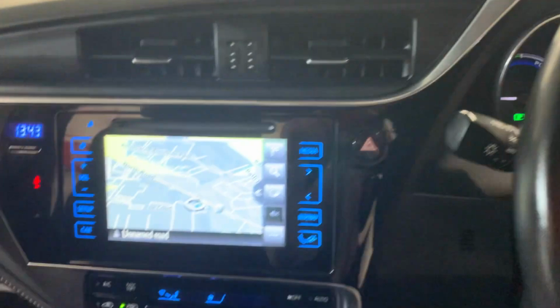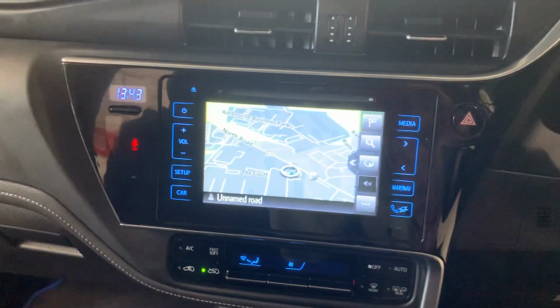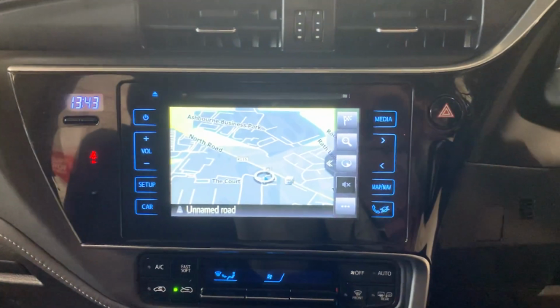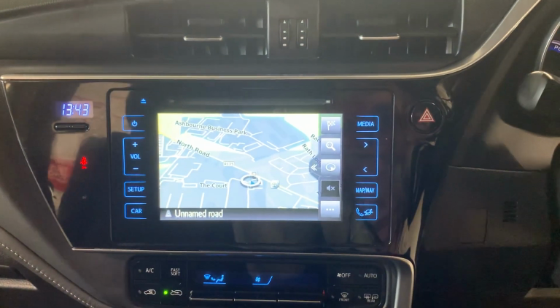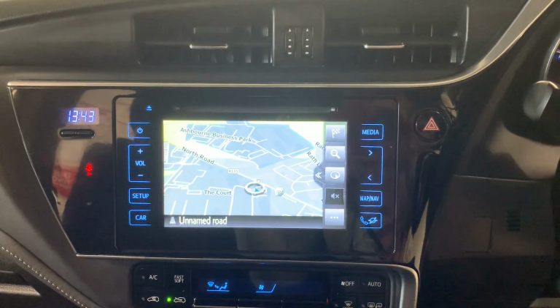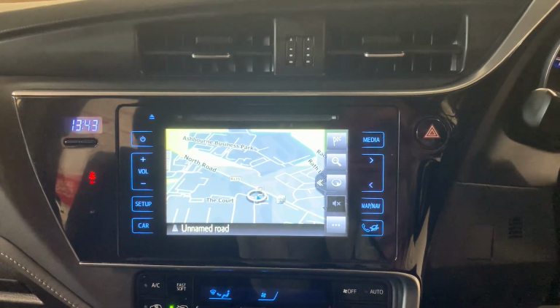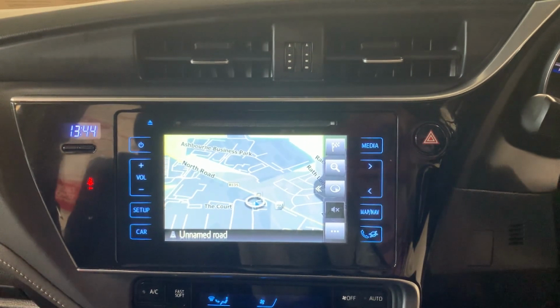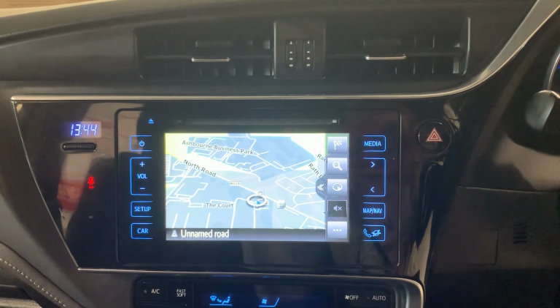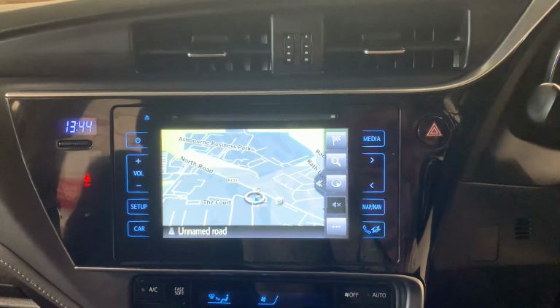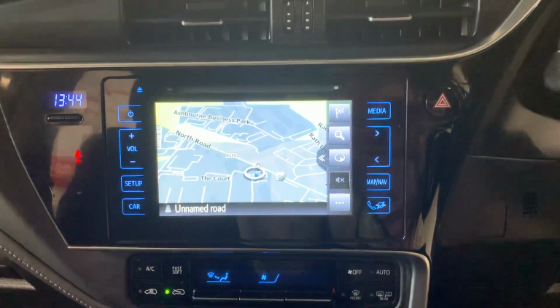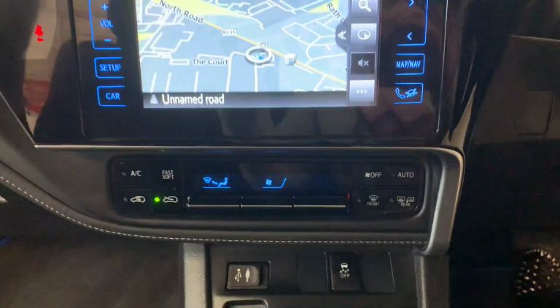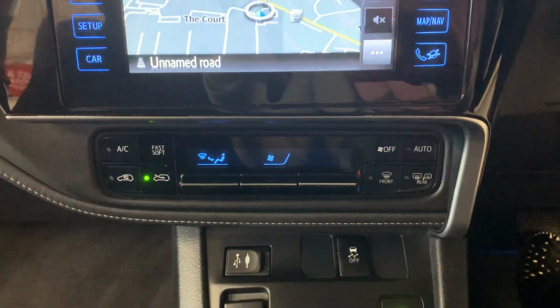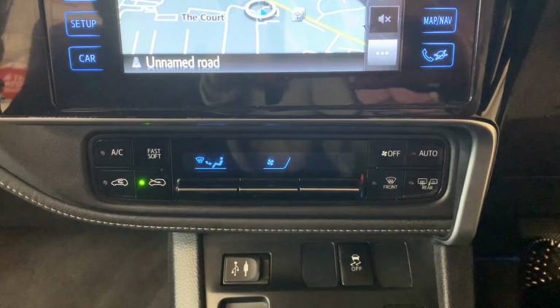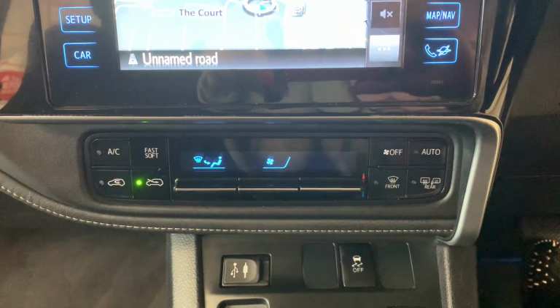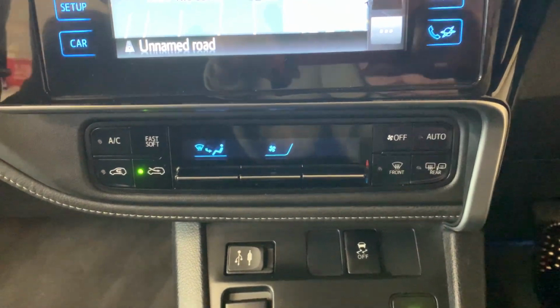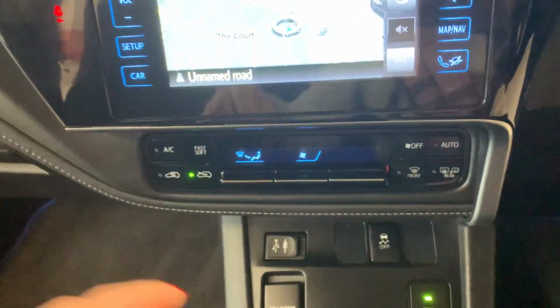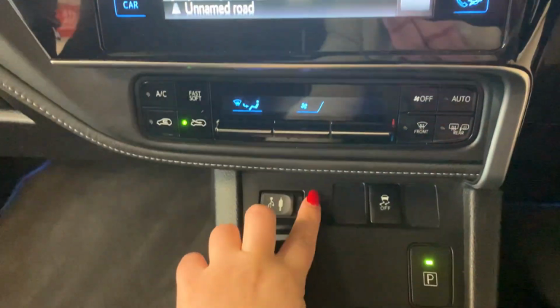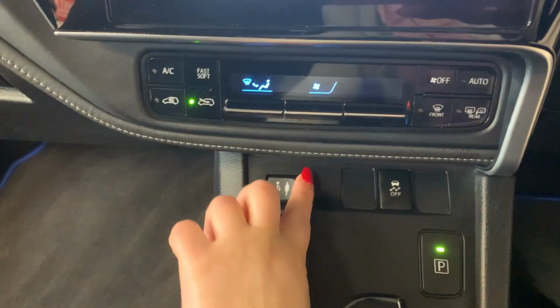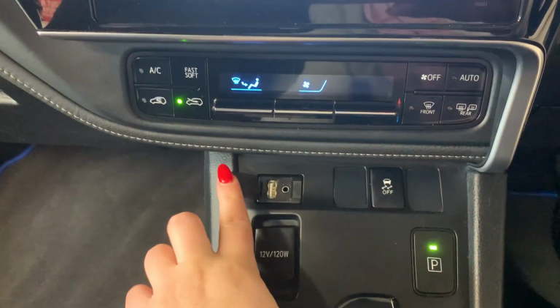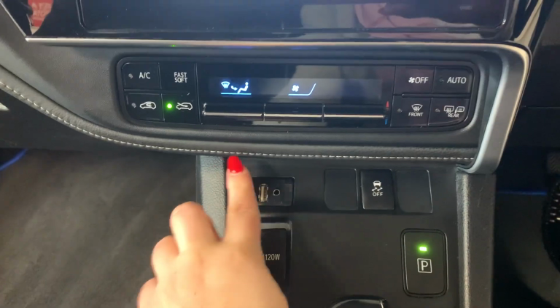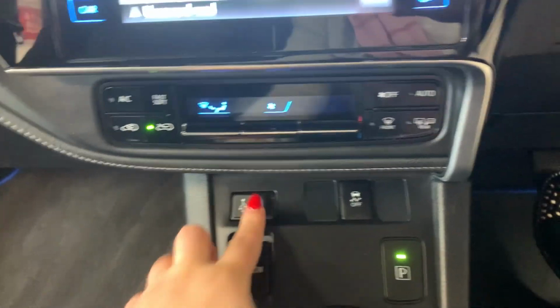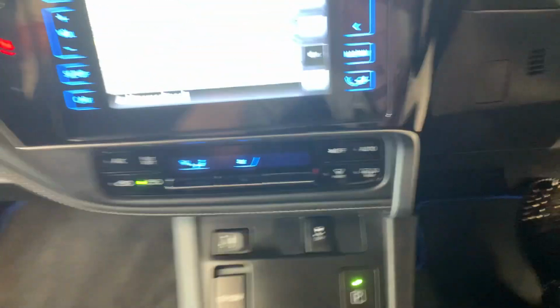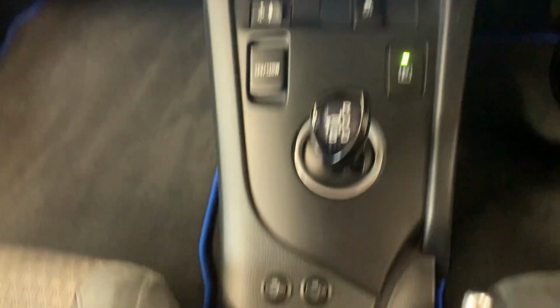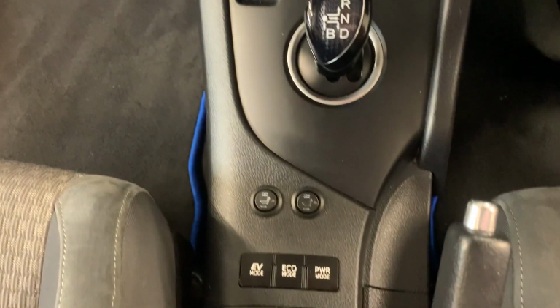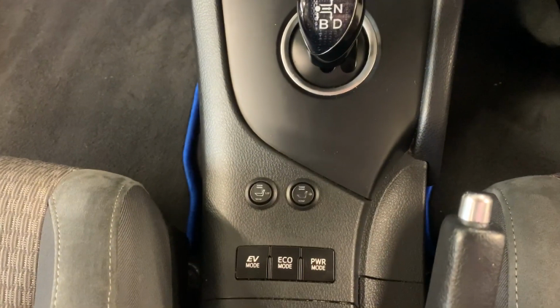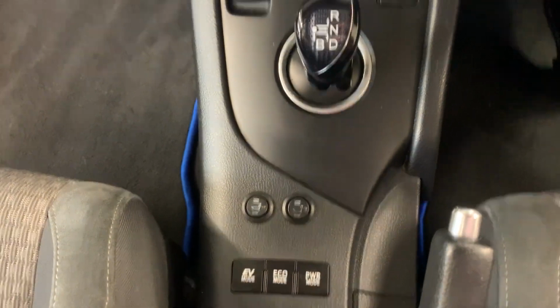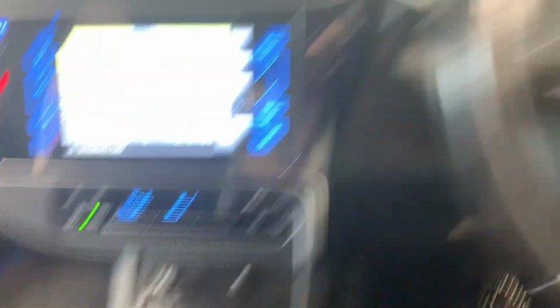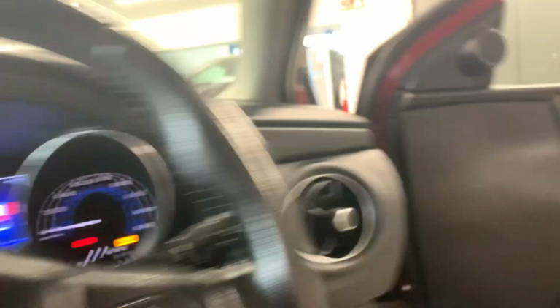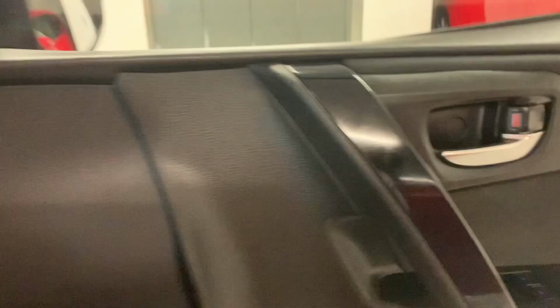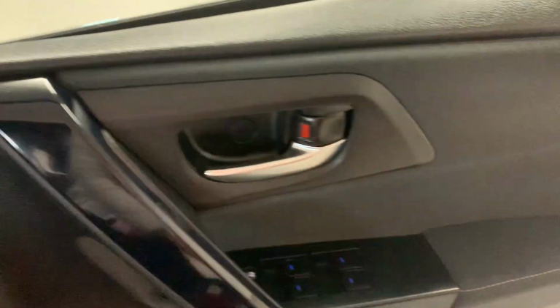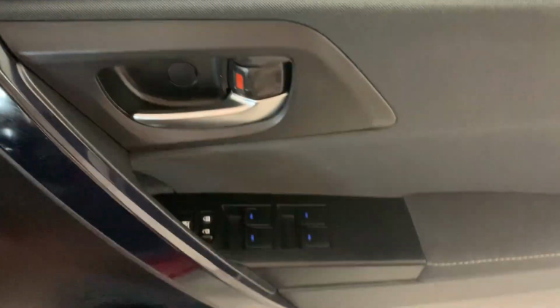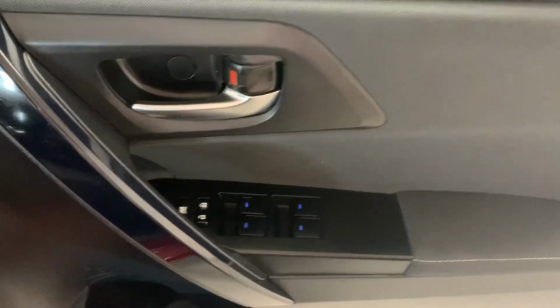It's standard with sat-nav, and you have a reversing camera here also. You have air conditioning, a USB port to charge your phone, heated seats, and electric windows all around.